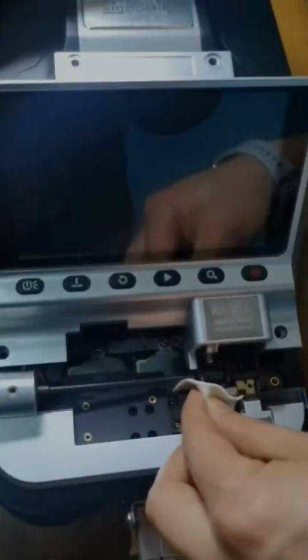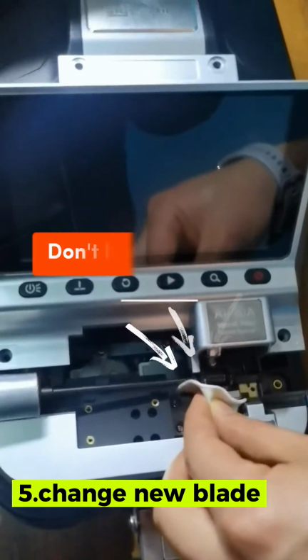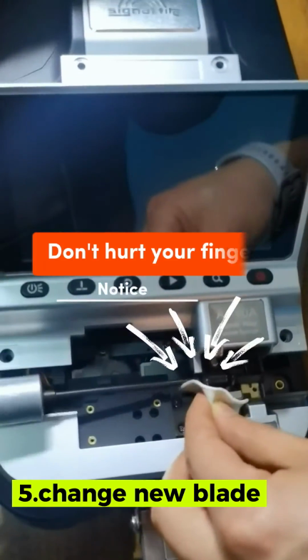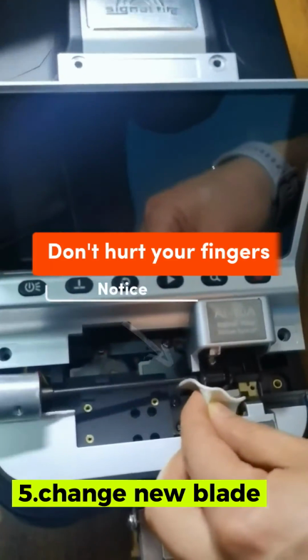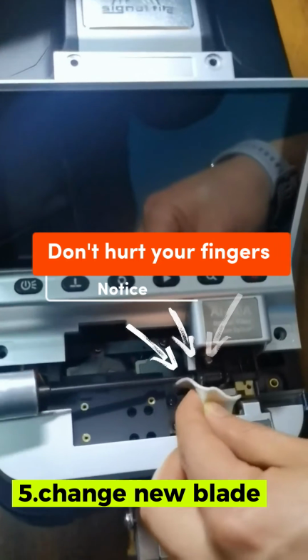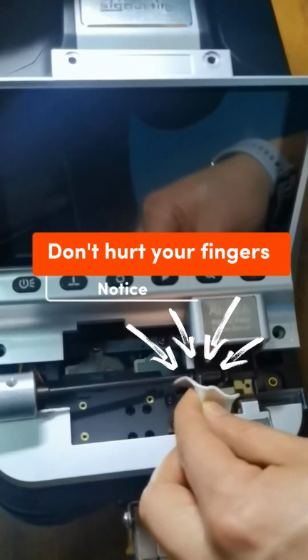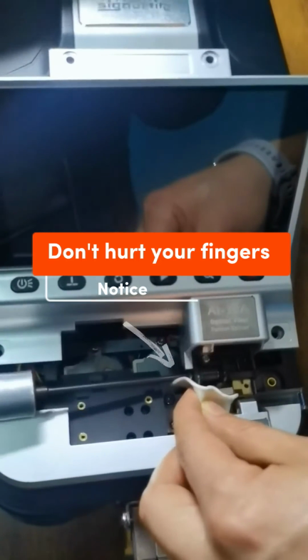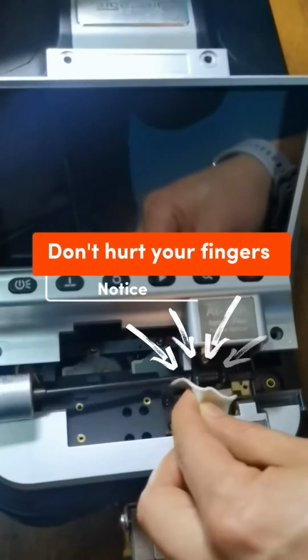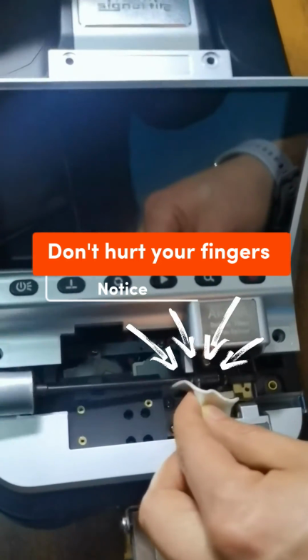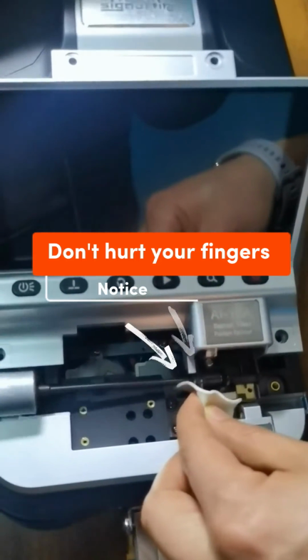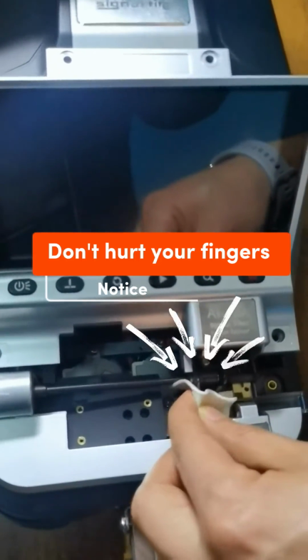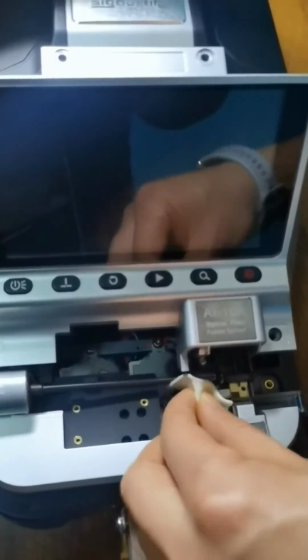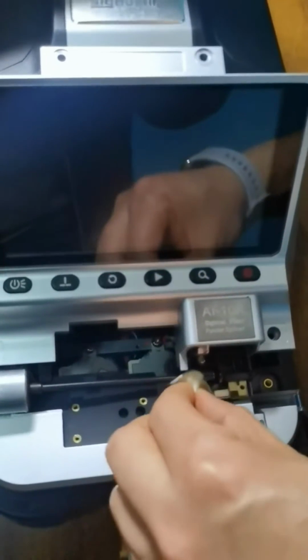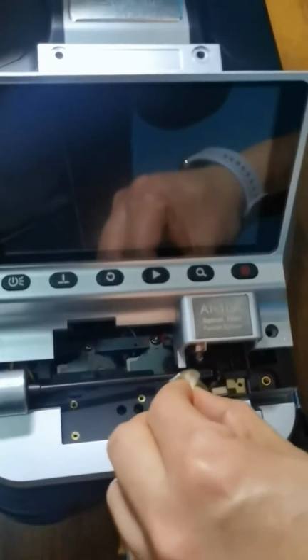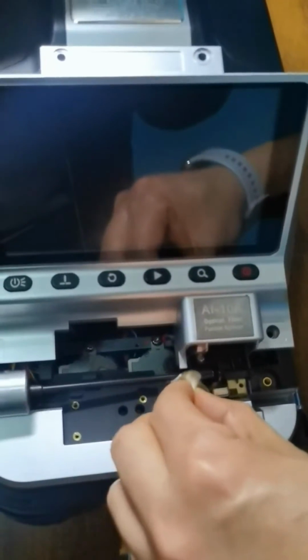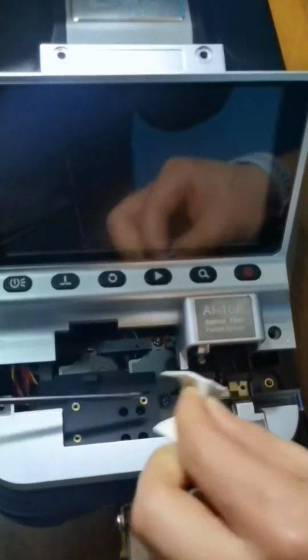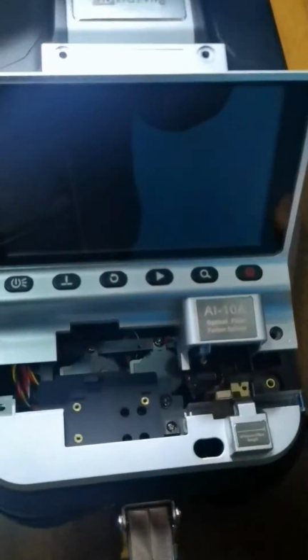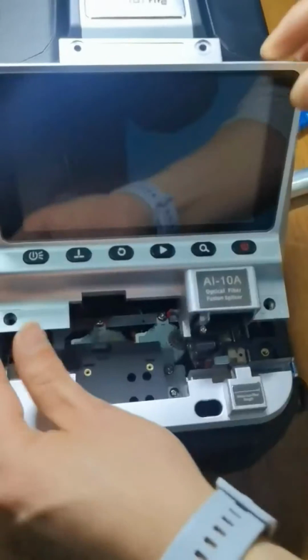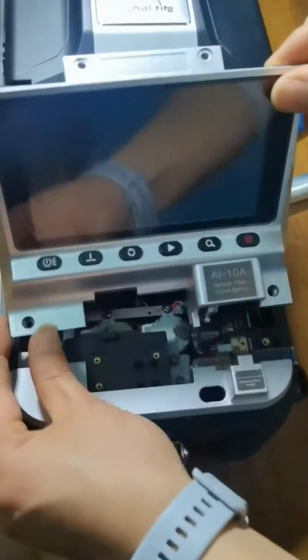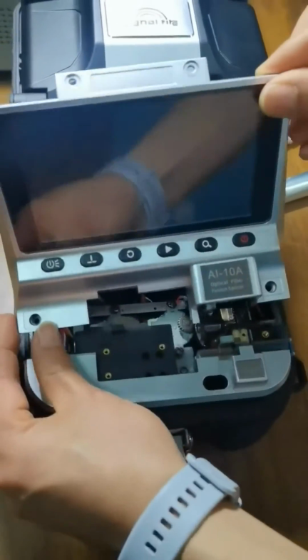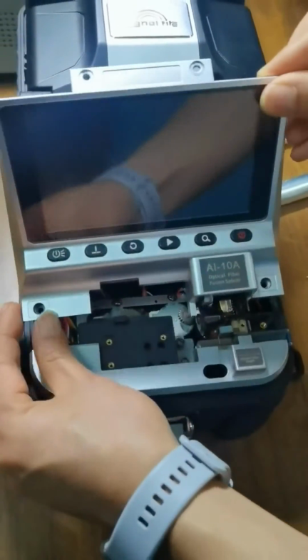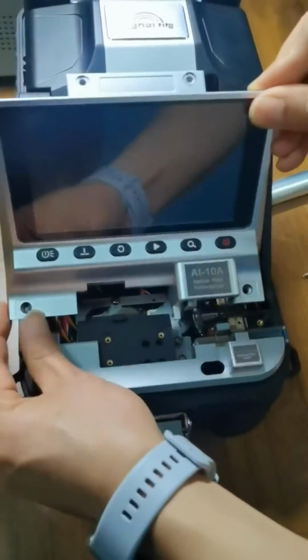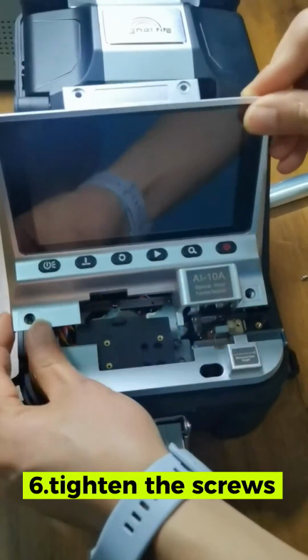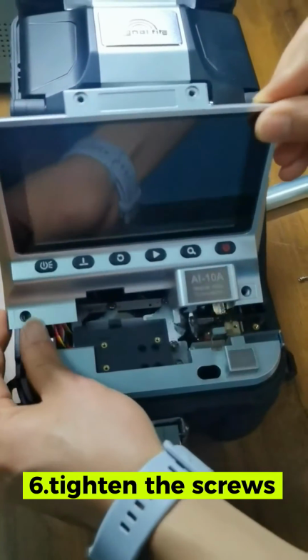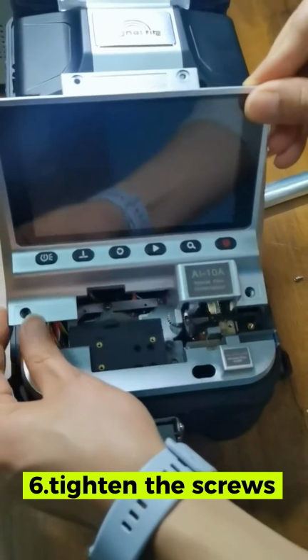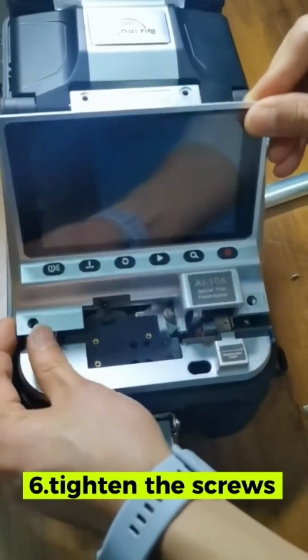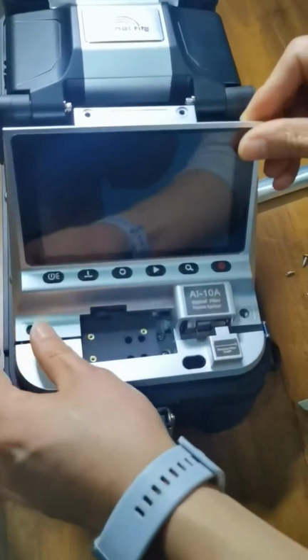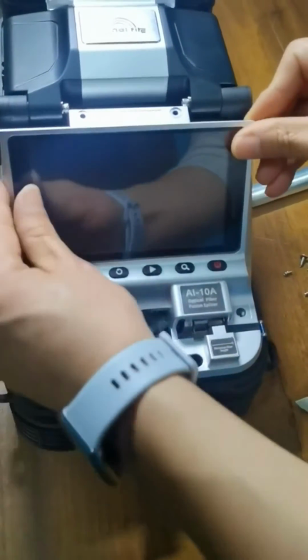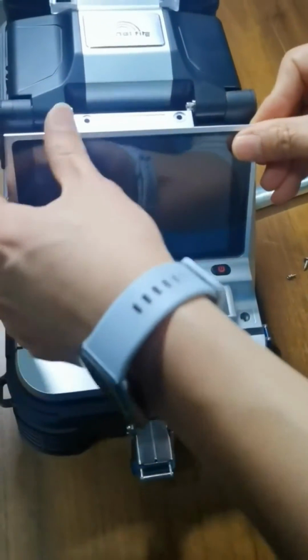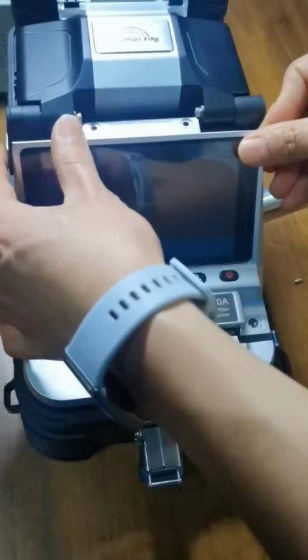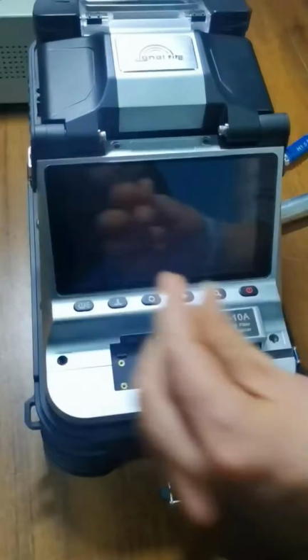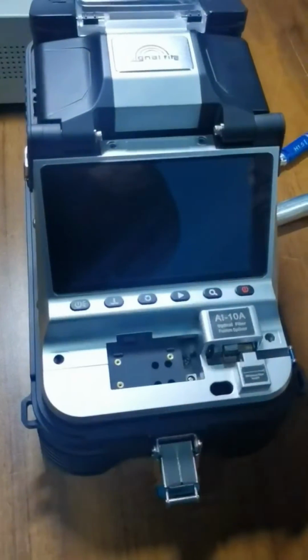Replace with the special blade matching the machine, then tighten the screws. Put the panel back into position and tighten the screws.